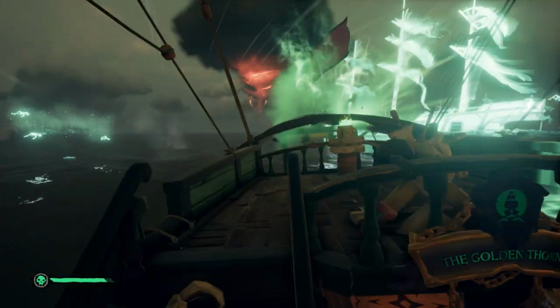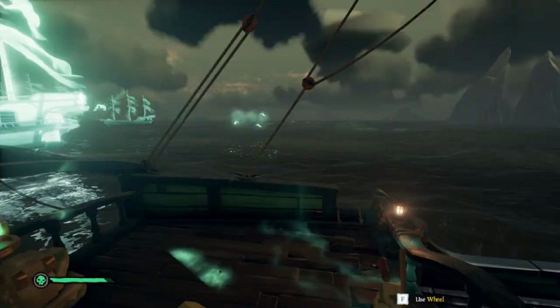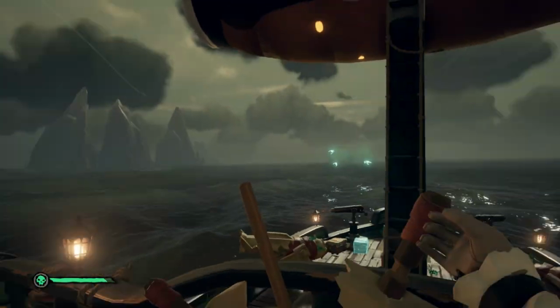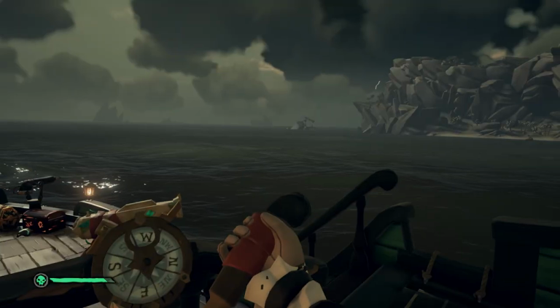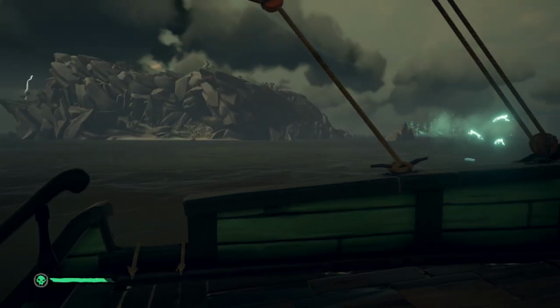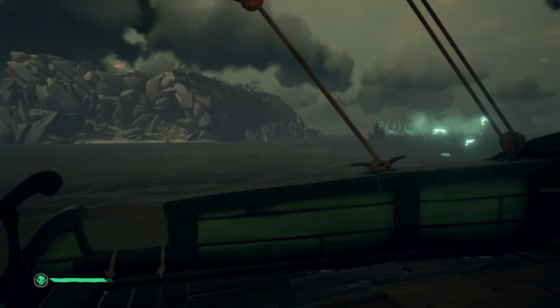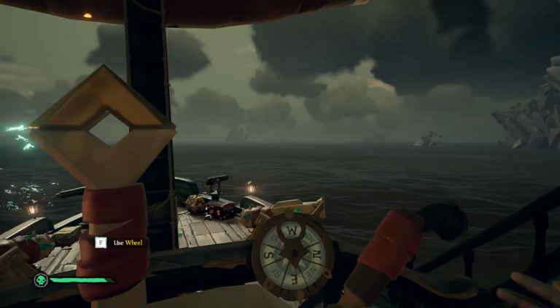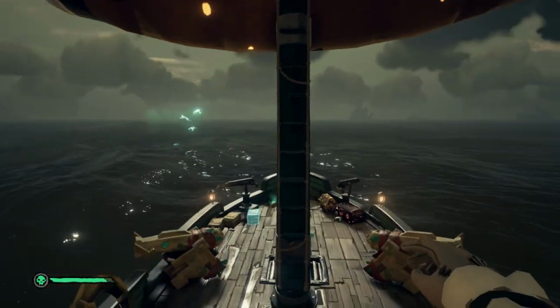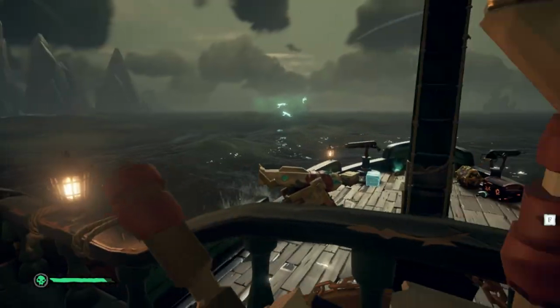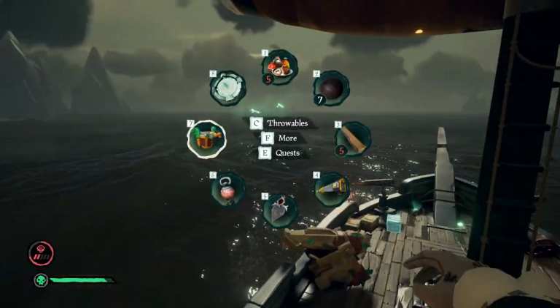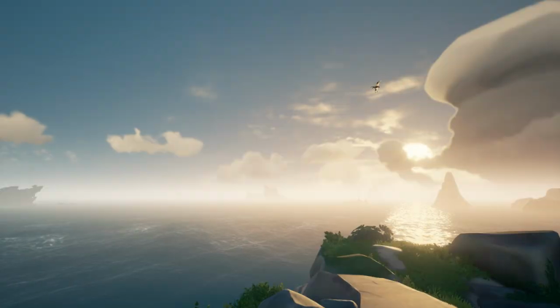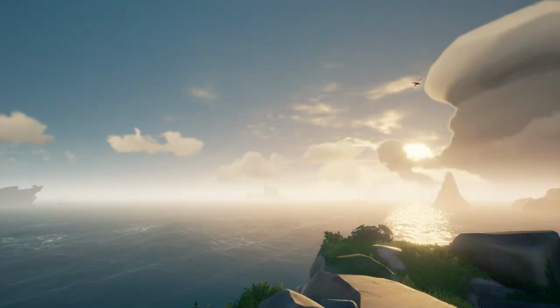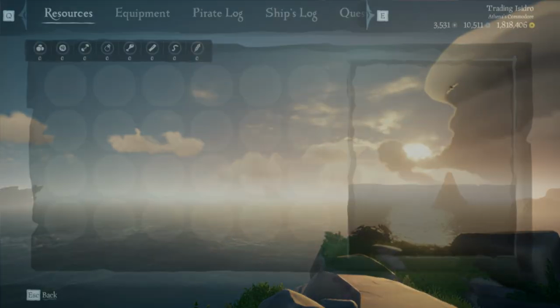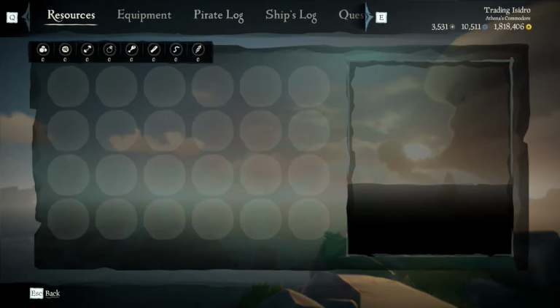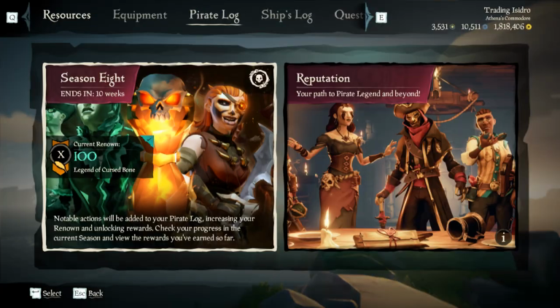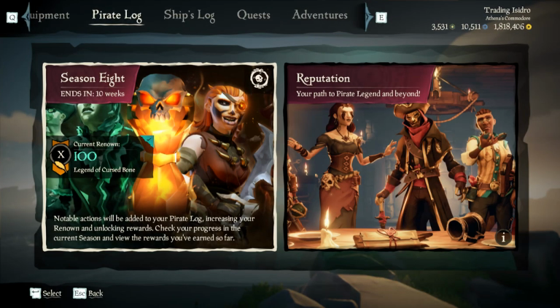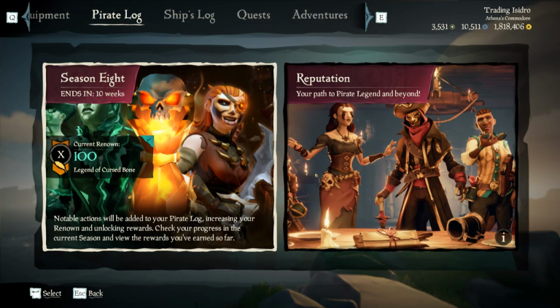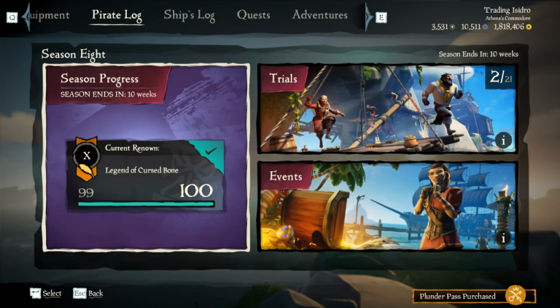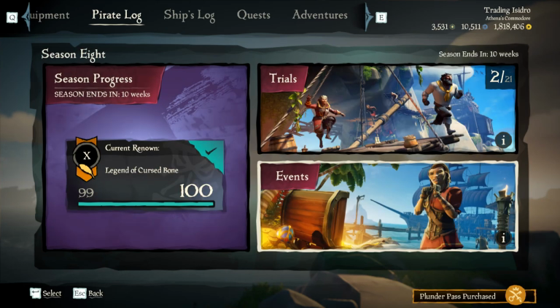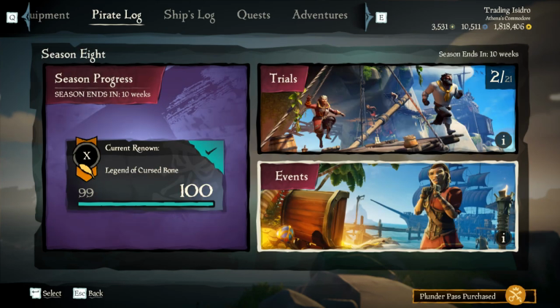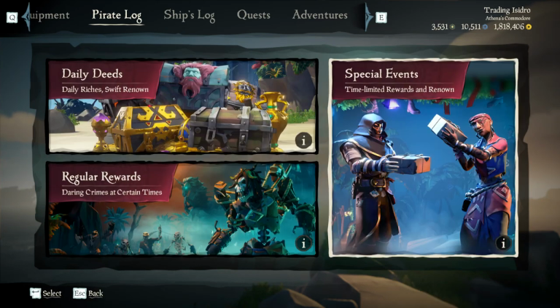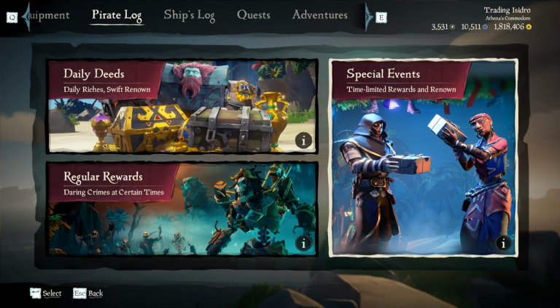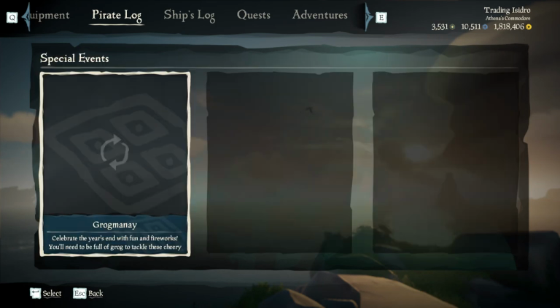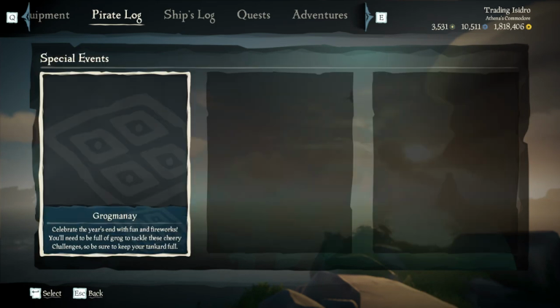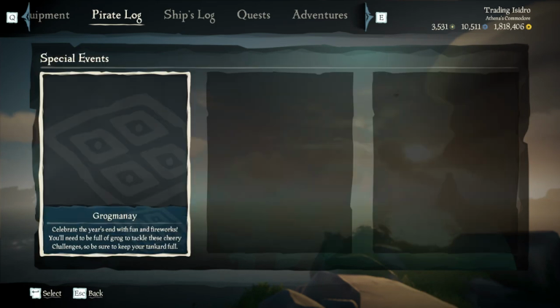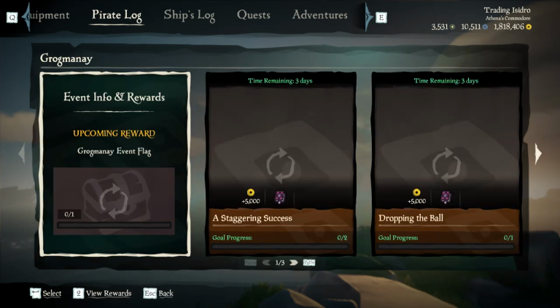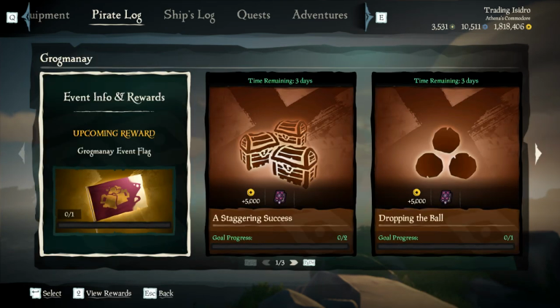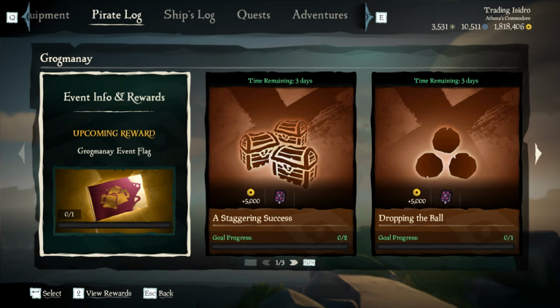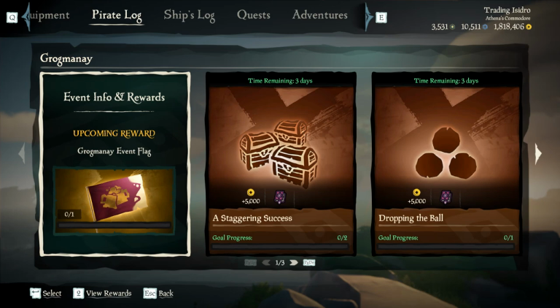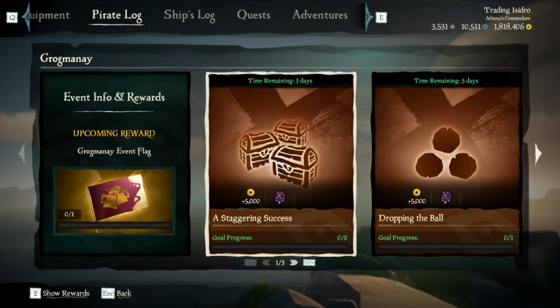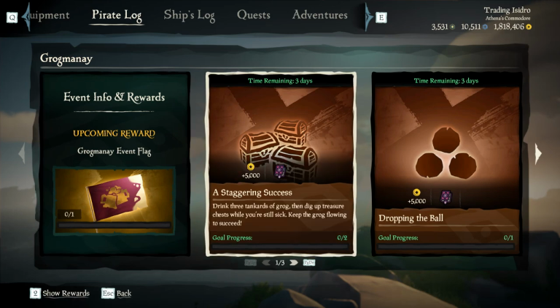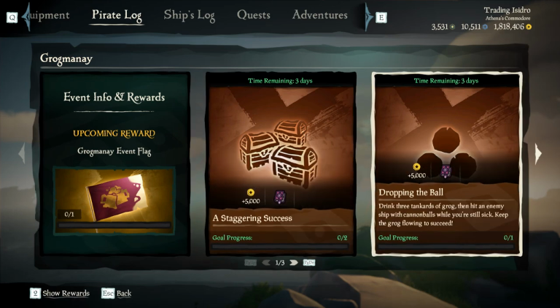If you want to track any of the challenges, you can either go to seaofthieves.com/Grogmanet, which I'll link in the description, or go into your menu, Pirate Log, Season 8, Events, Special Events, Grogmanet, and then there's the rewards and the challenges. So it's all in there.